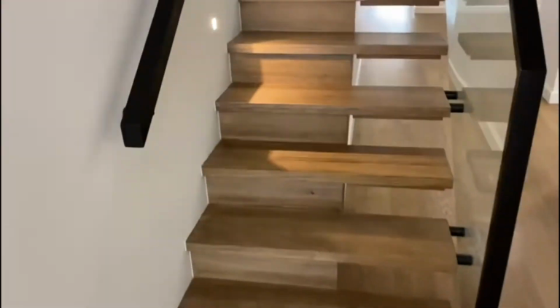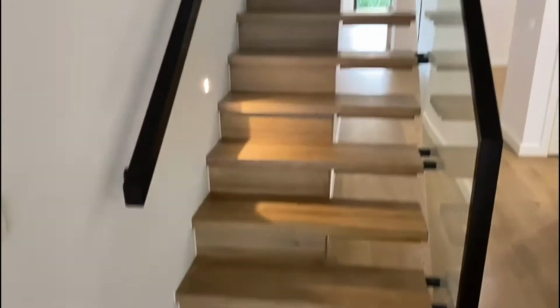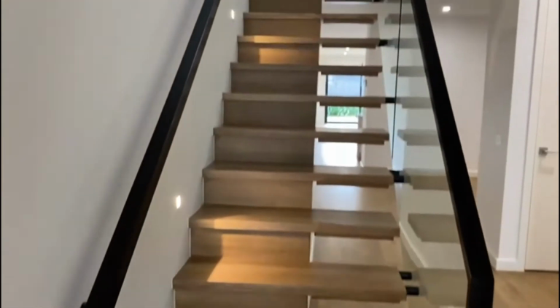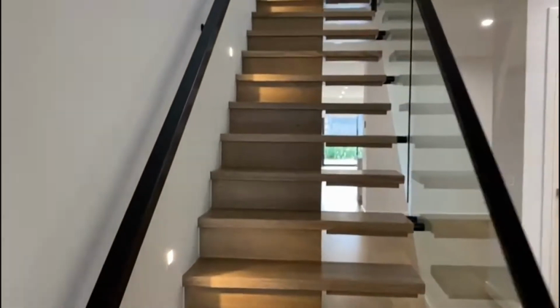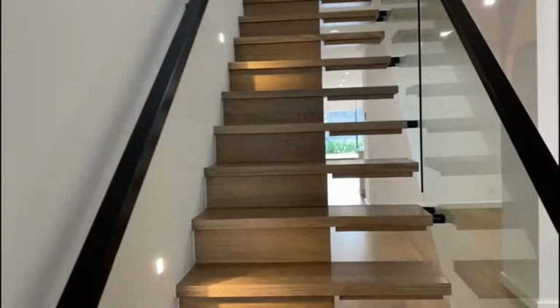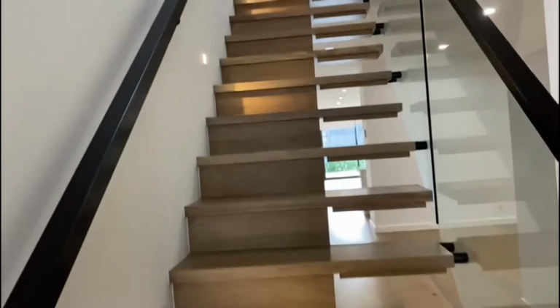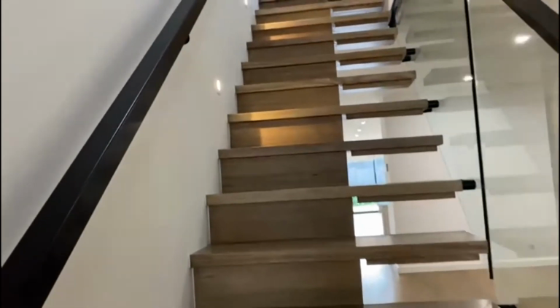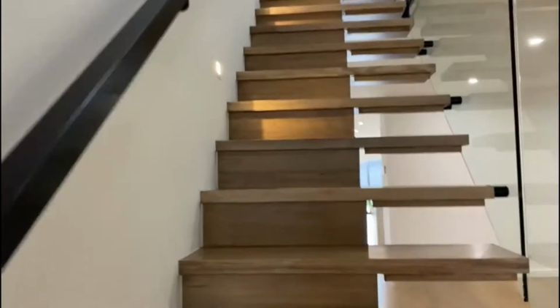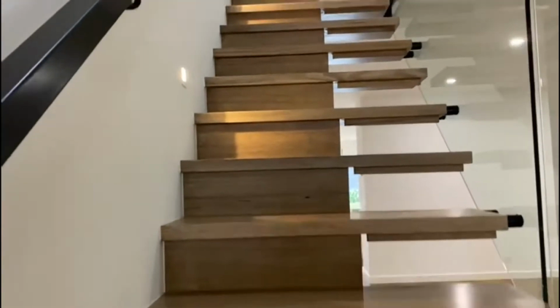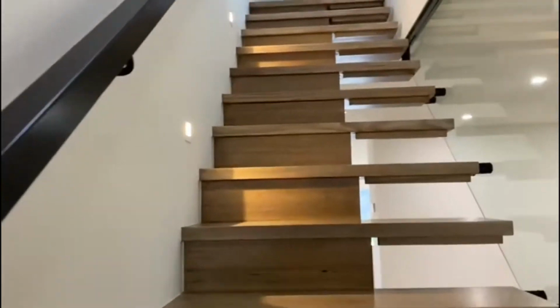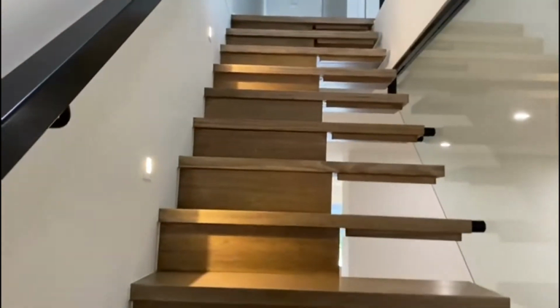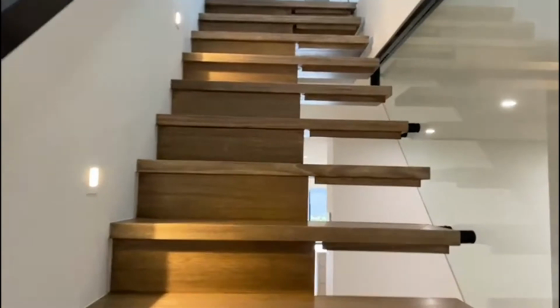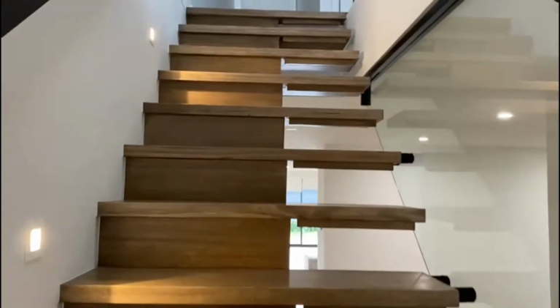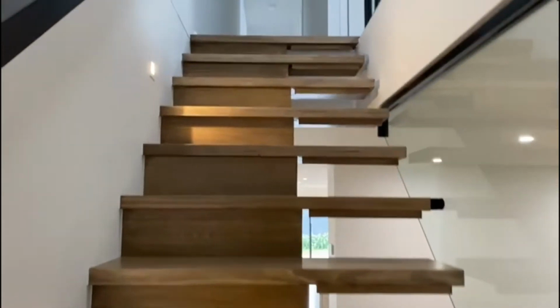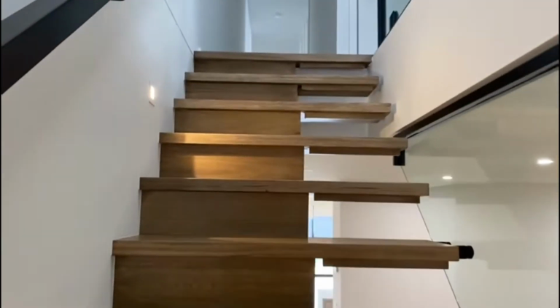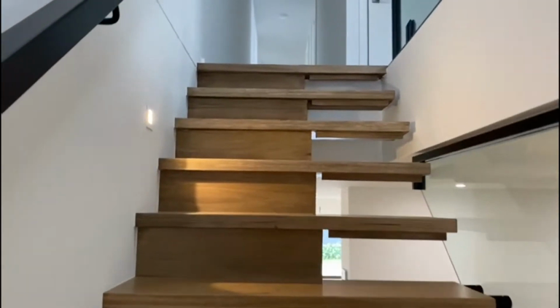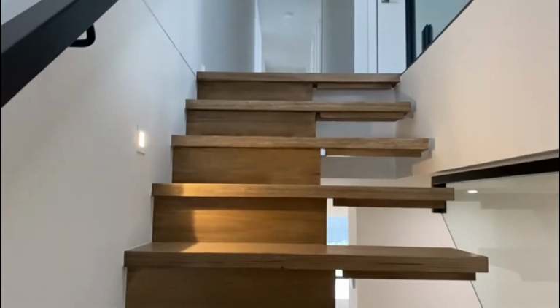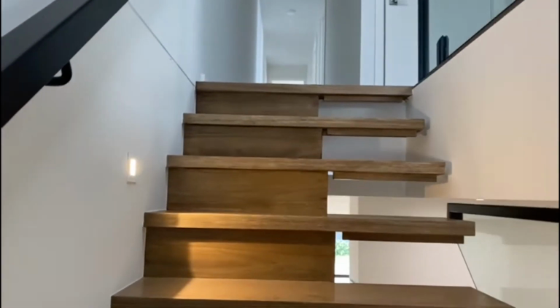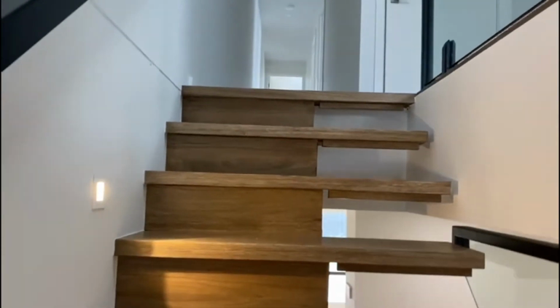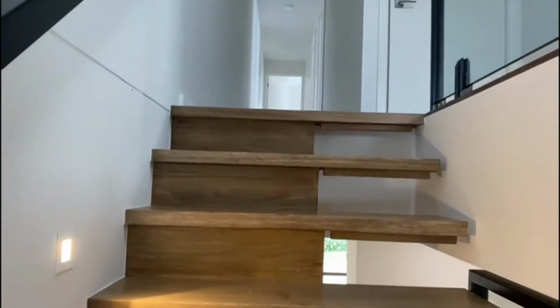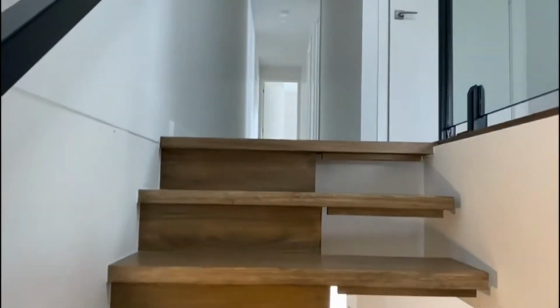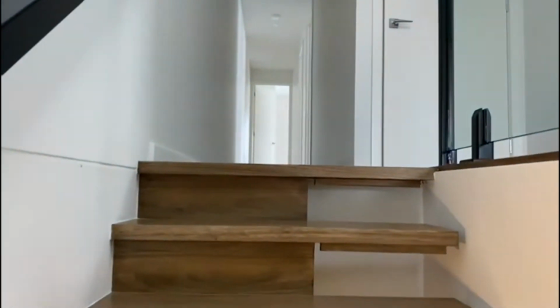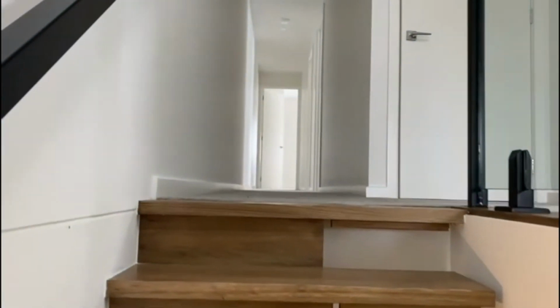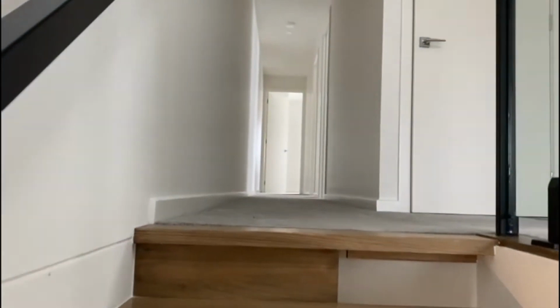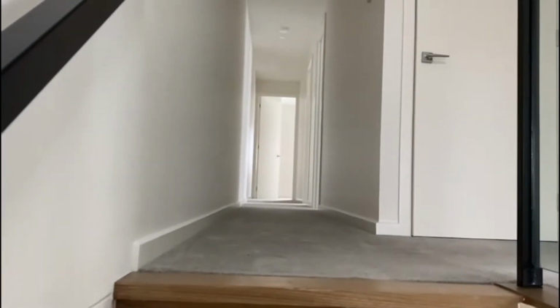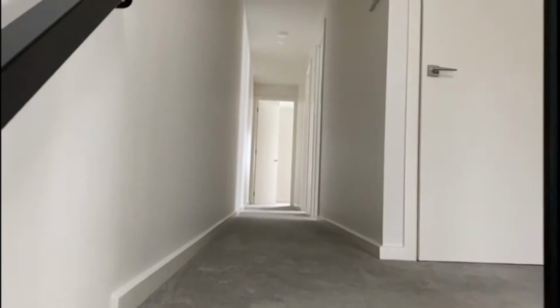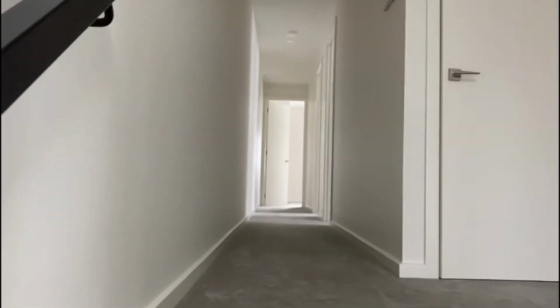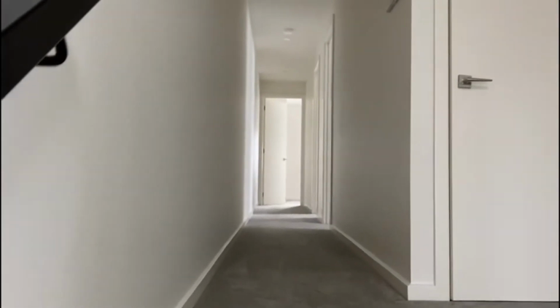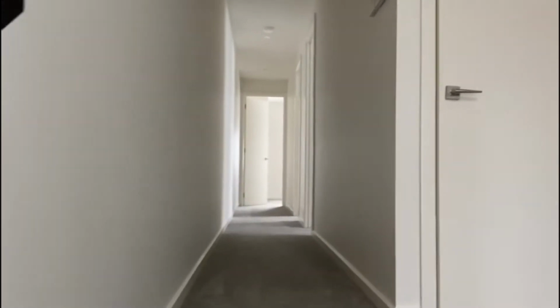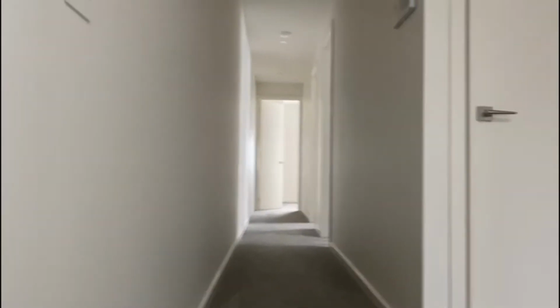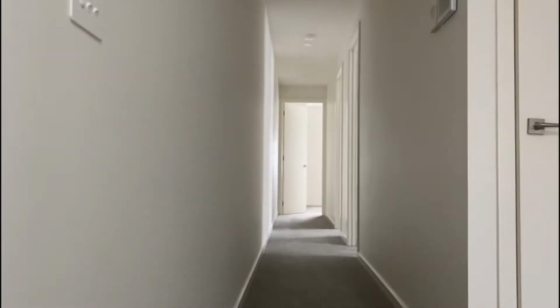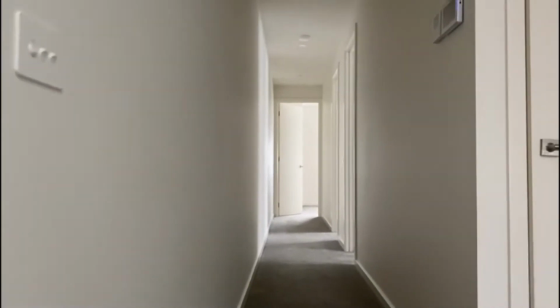As we make our way upstairs, this beautiful staircase — you'll see that it is fully carpeted upstairs.